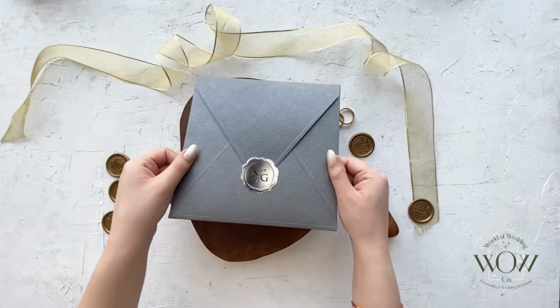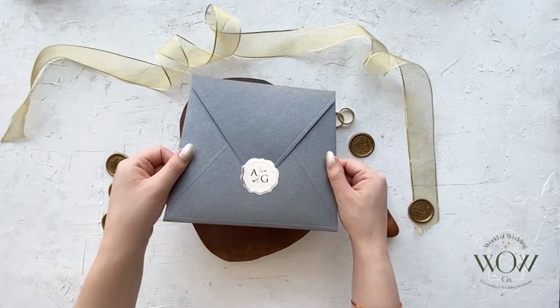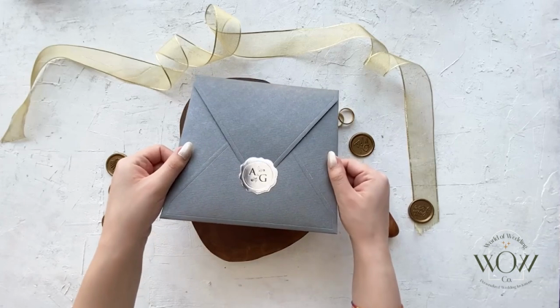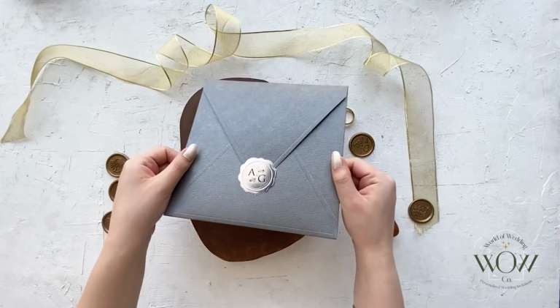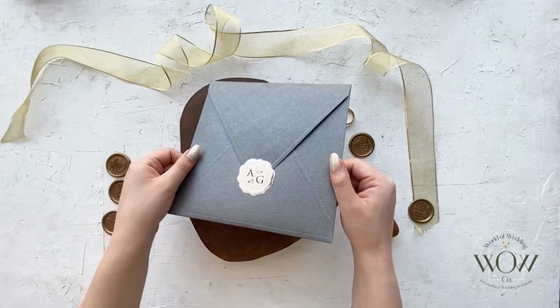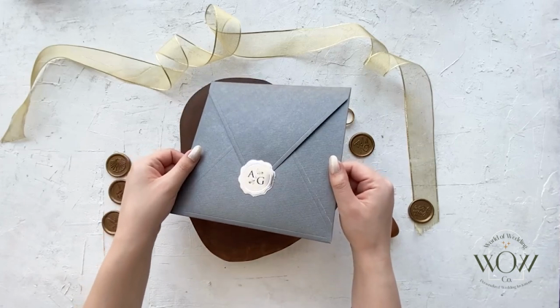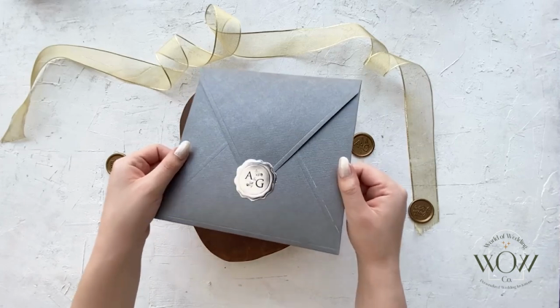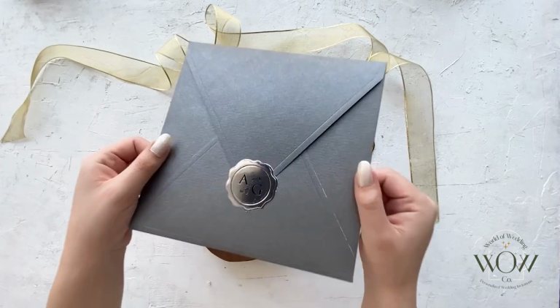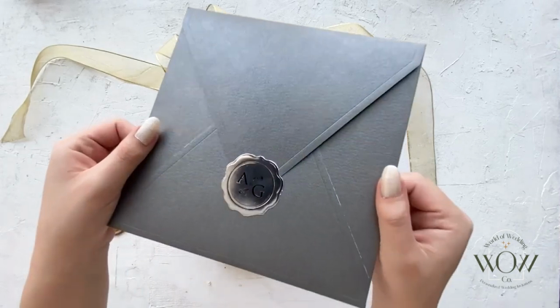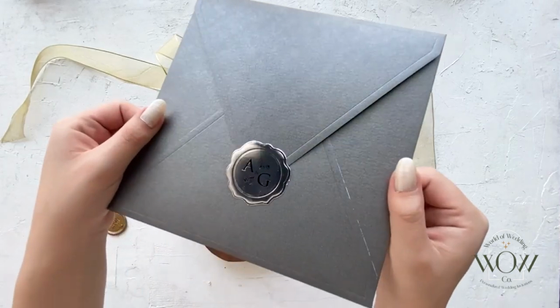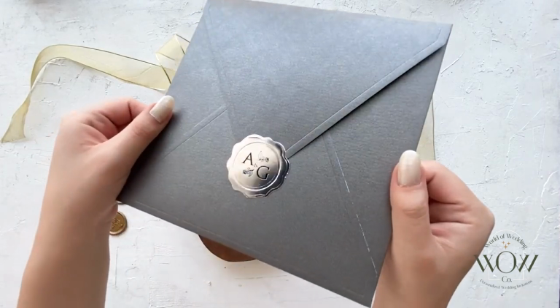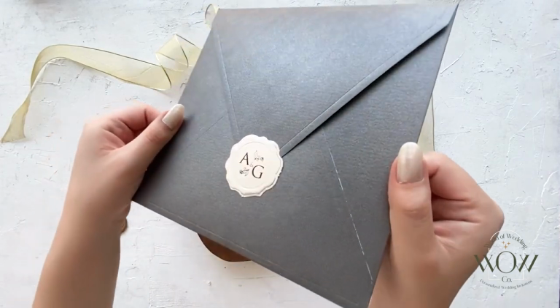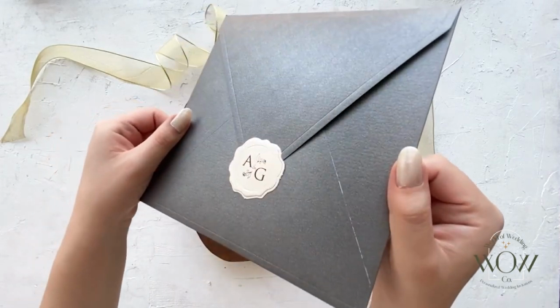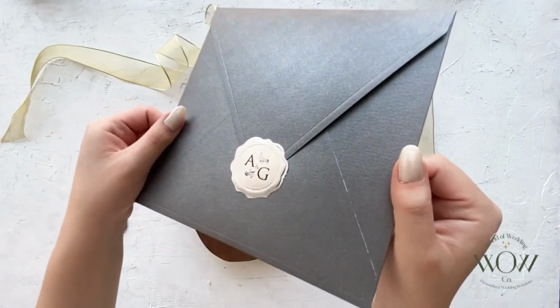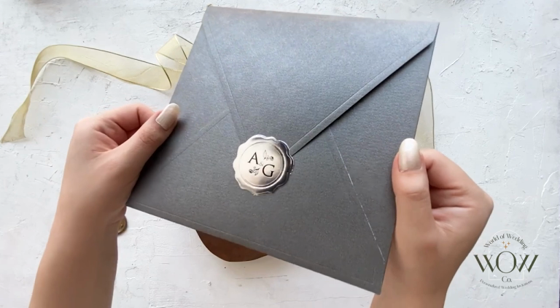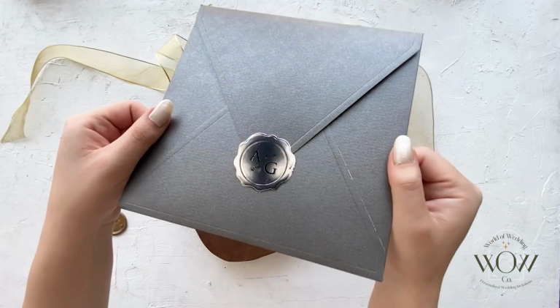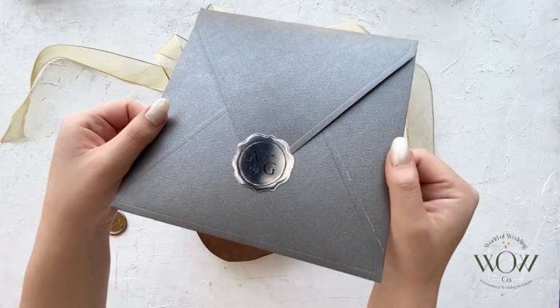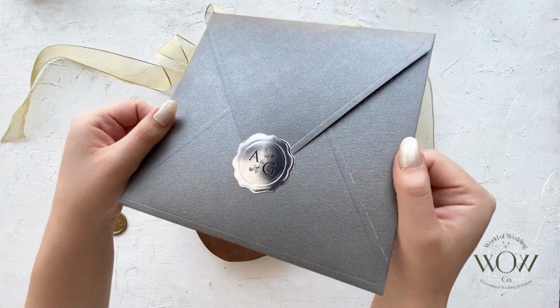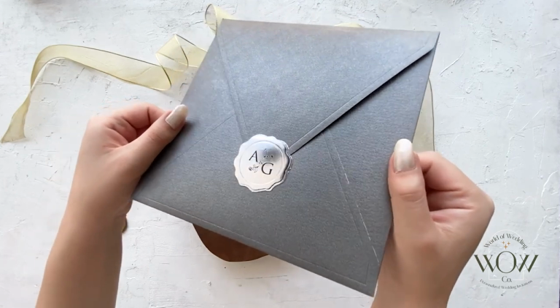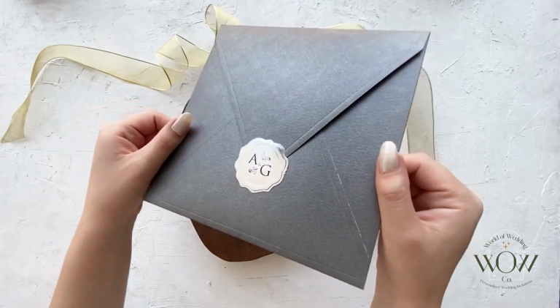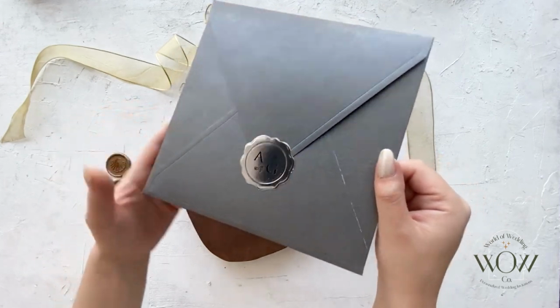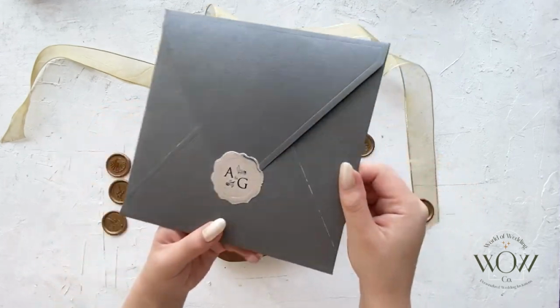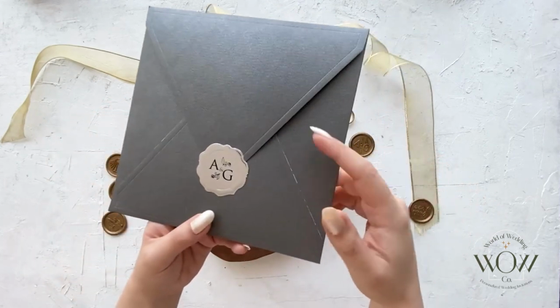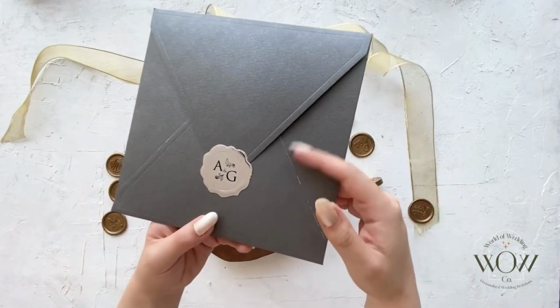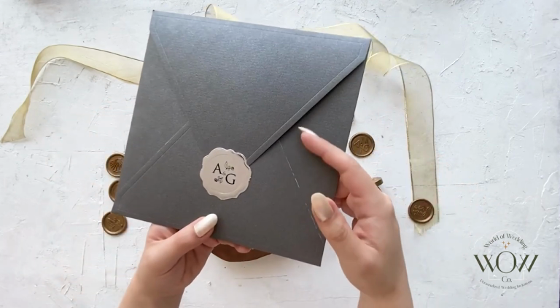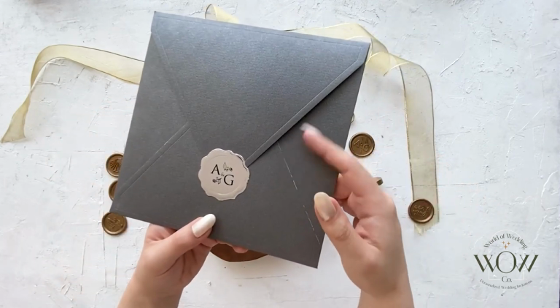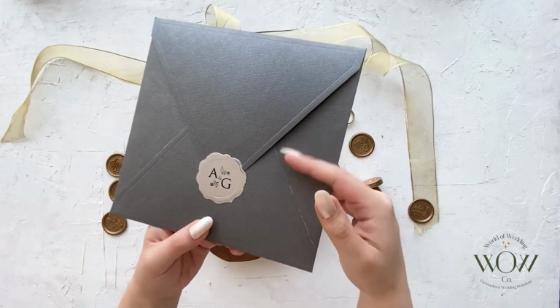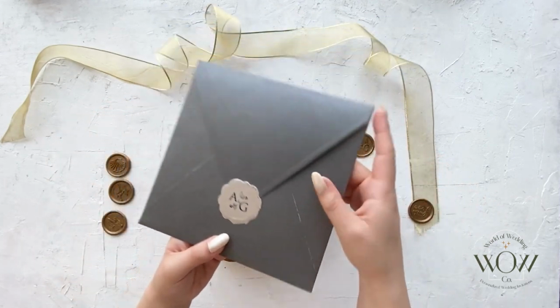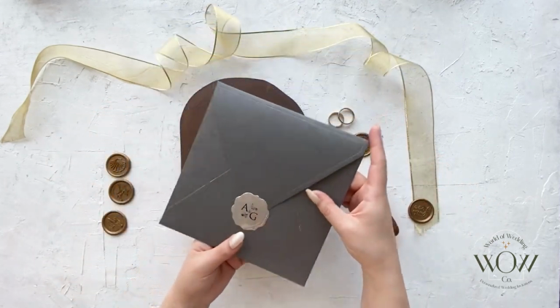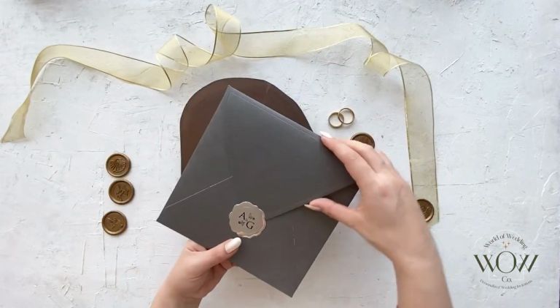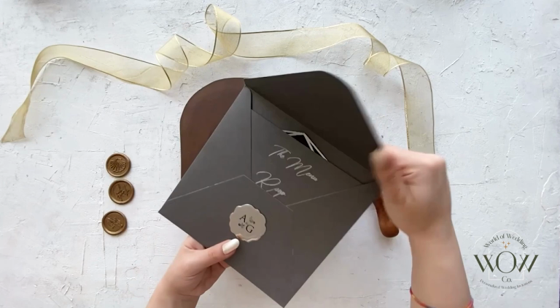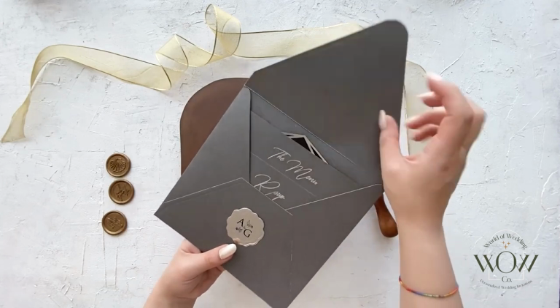In this video I will introduce one of our highest quality and most distinctive invitation models. It has a textured gray envelope with a silver monogram sticker on it.